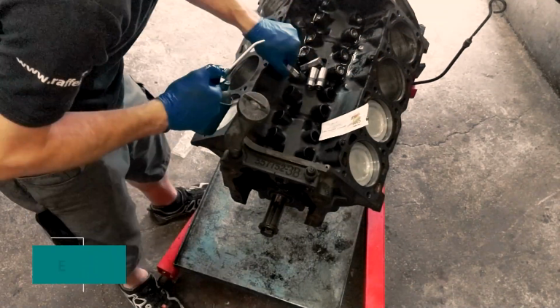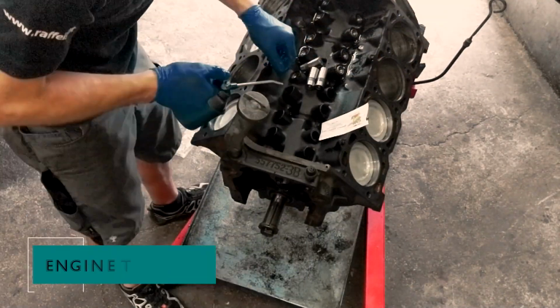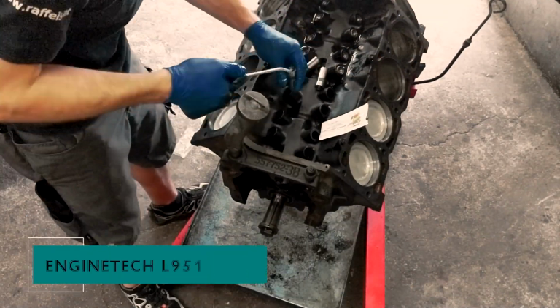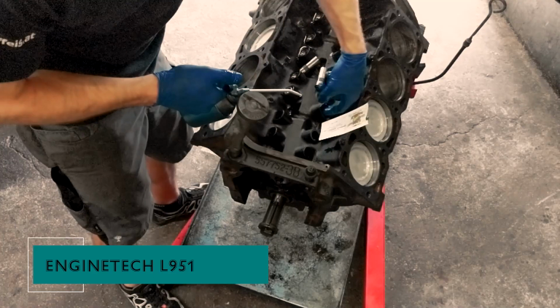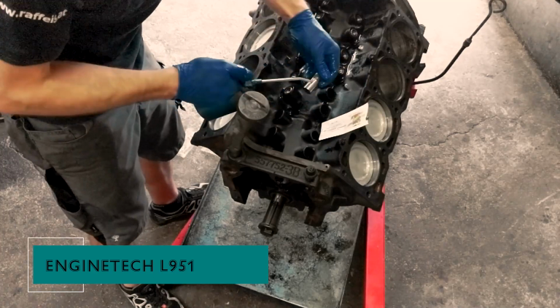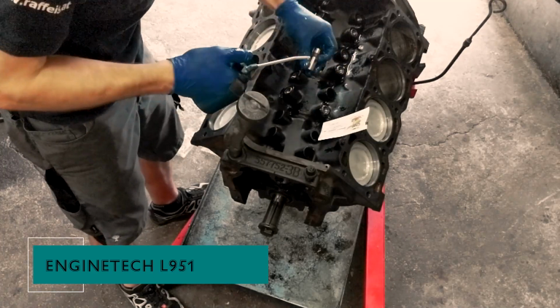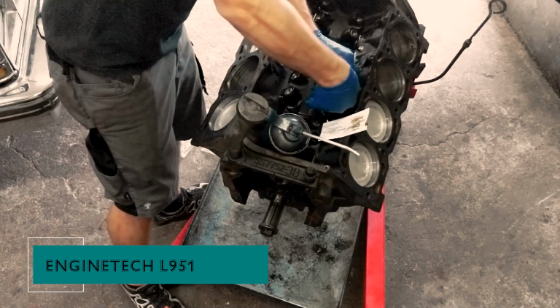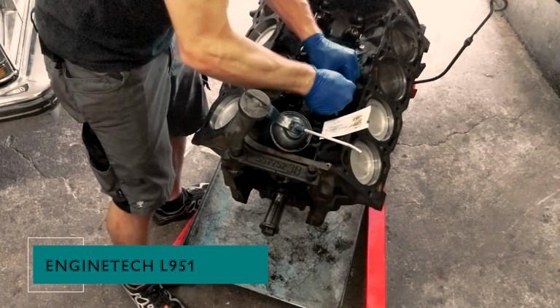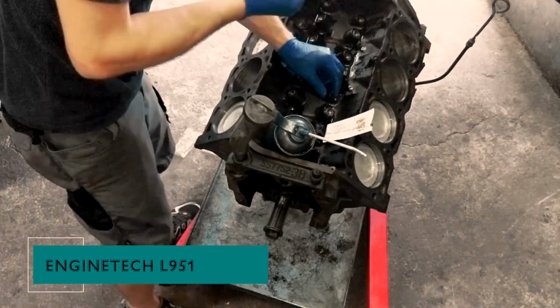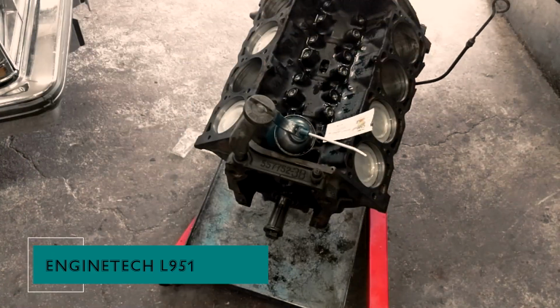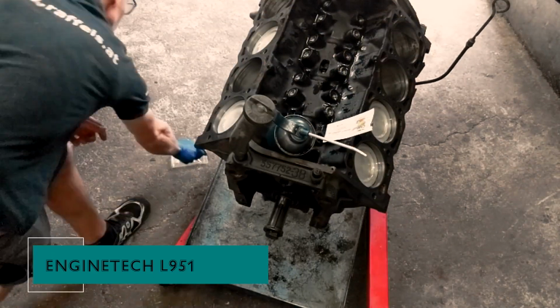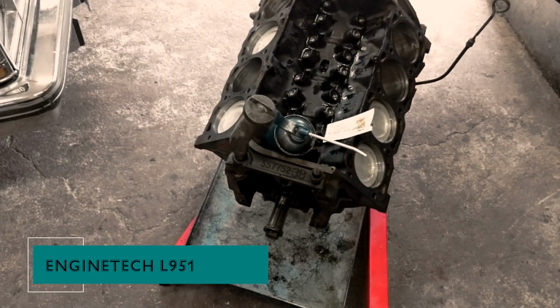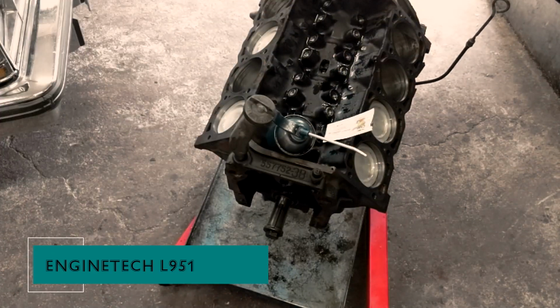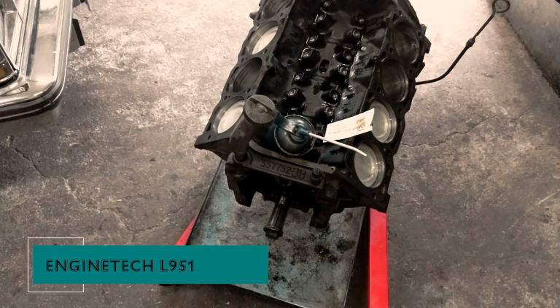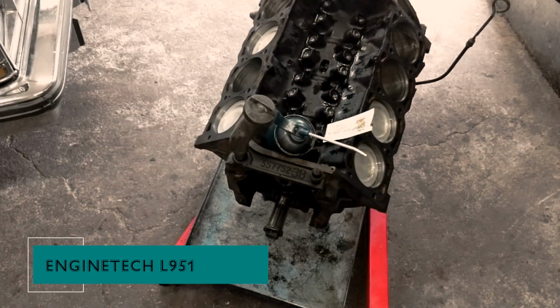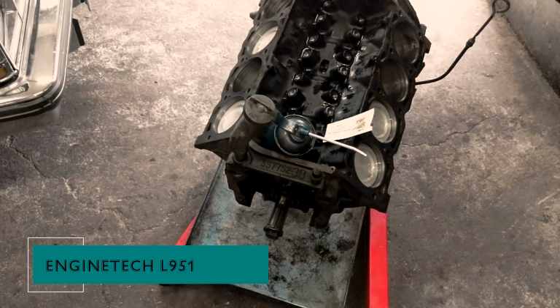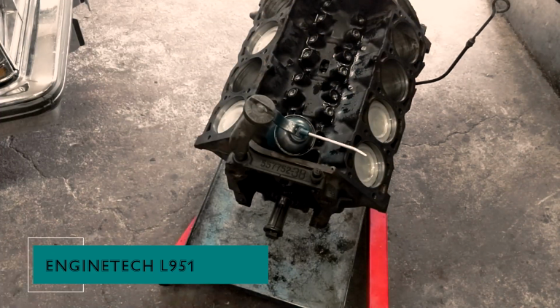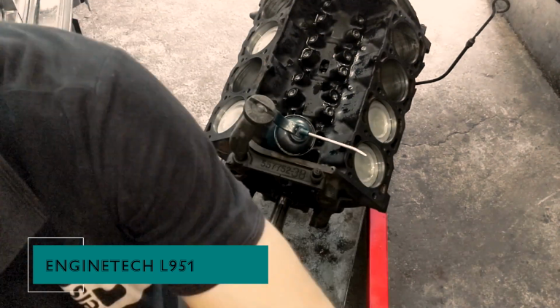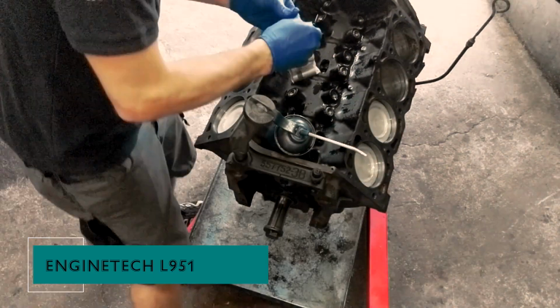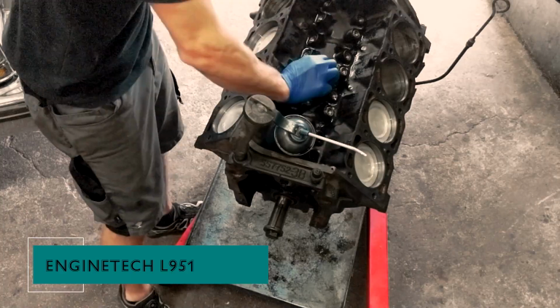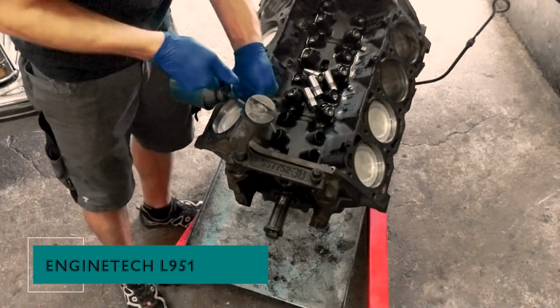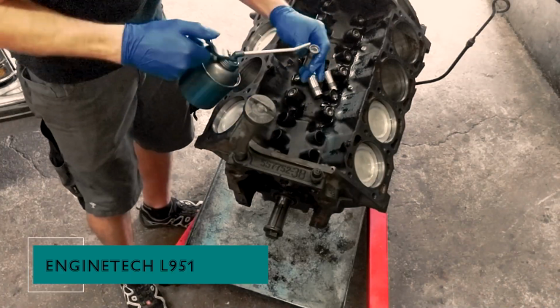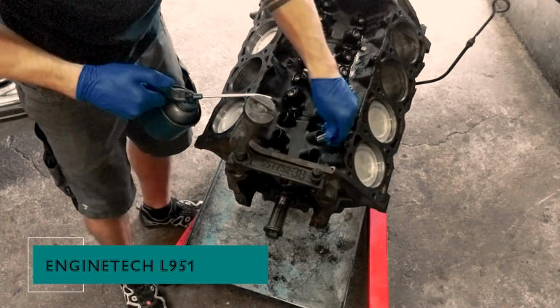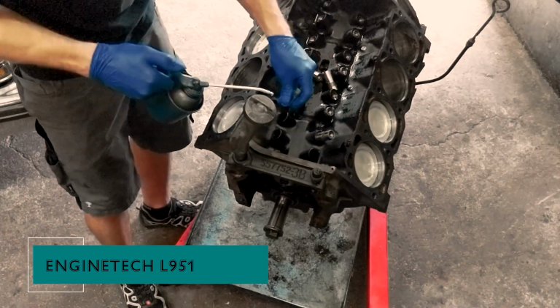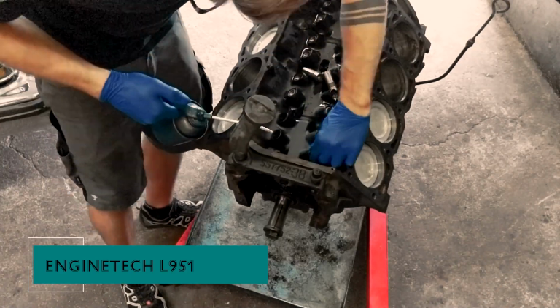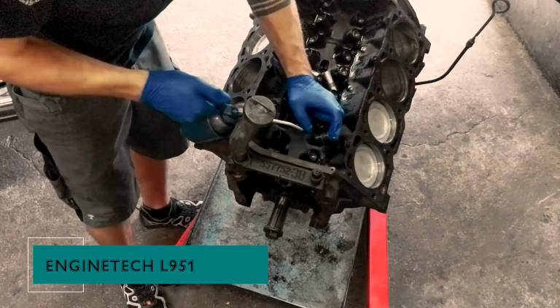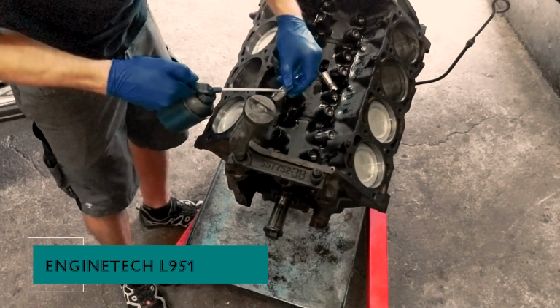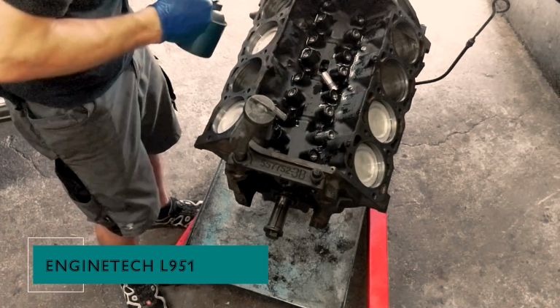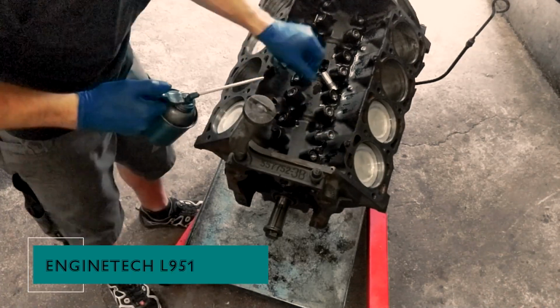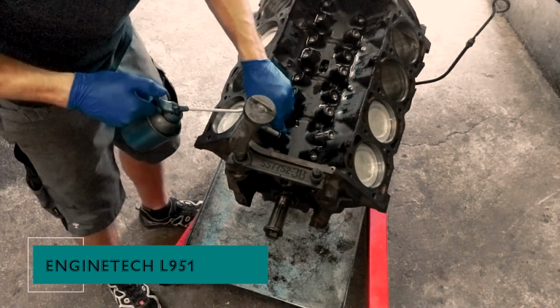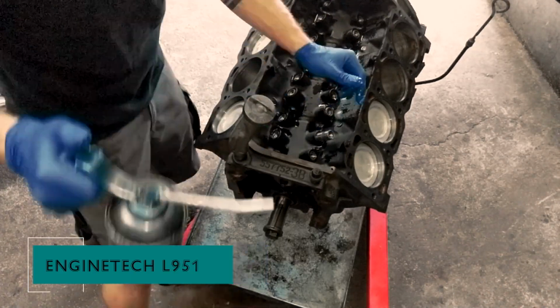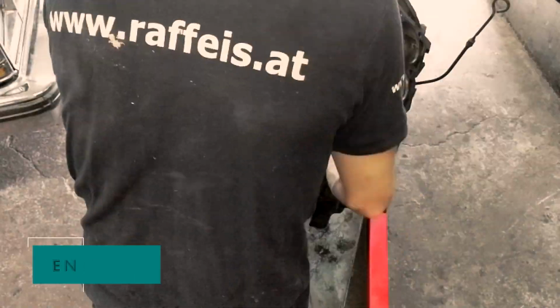Let's start with the lifters. I'm installing new ones from Enginetech, part number L951. Make sure you soak them in oil before placing them in their respective bores.